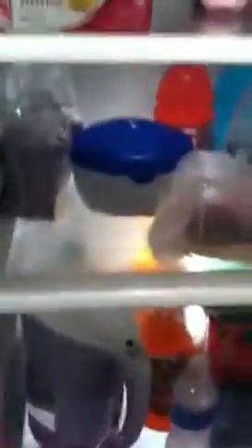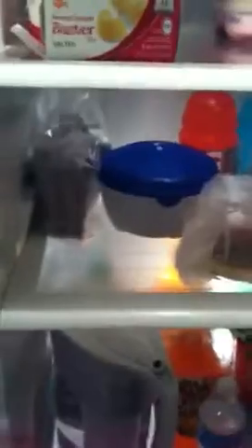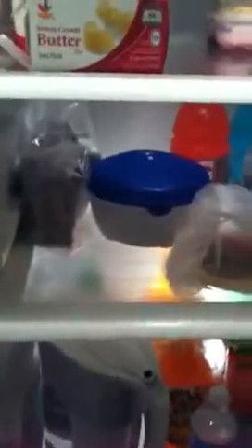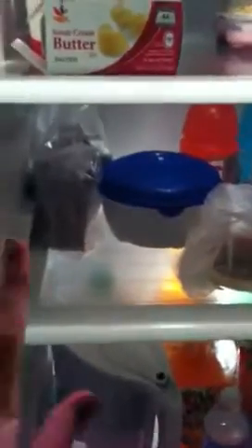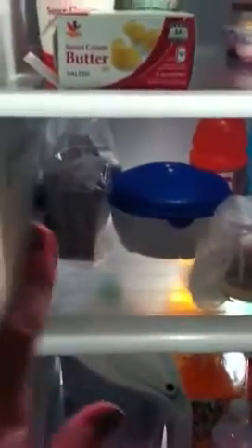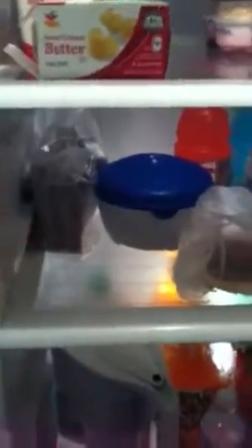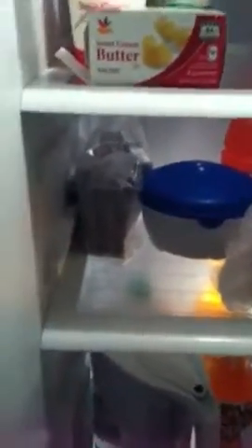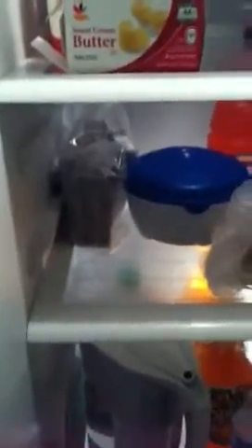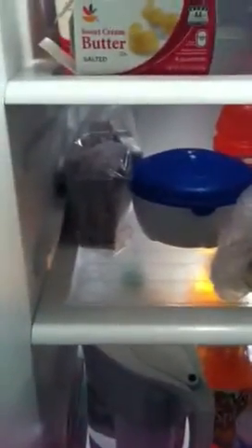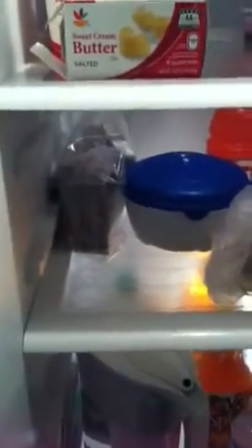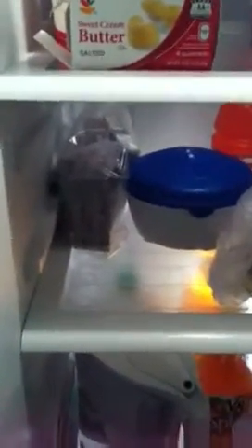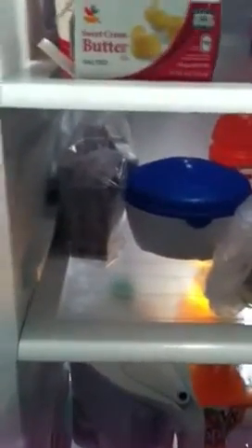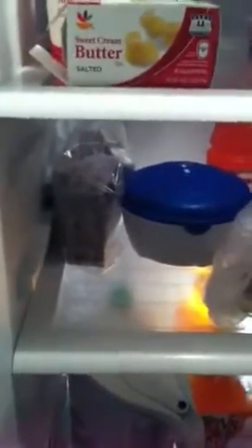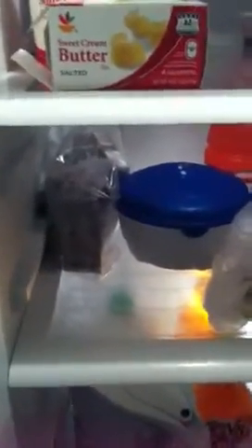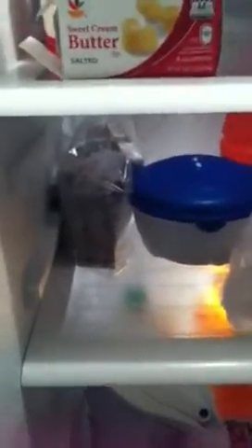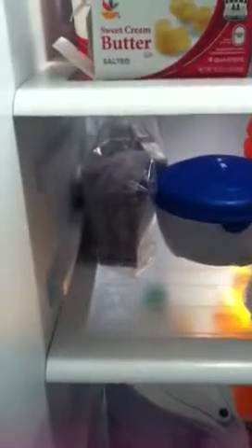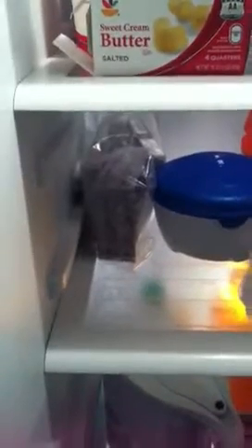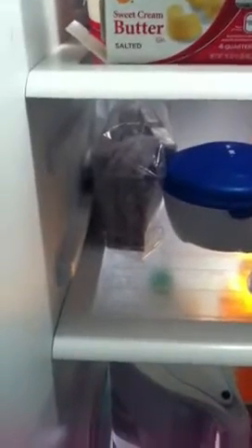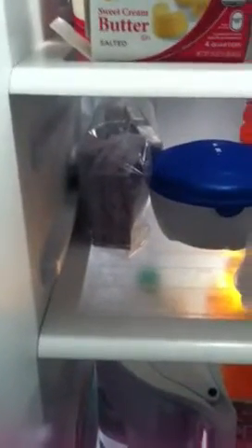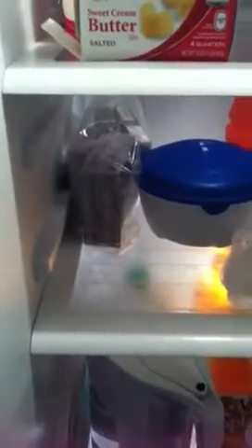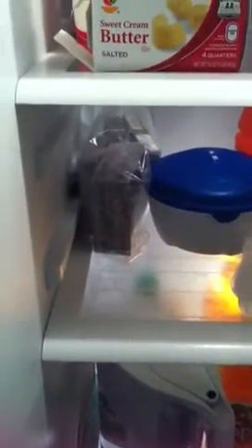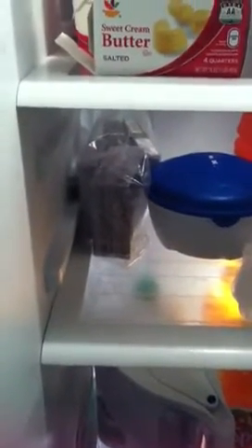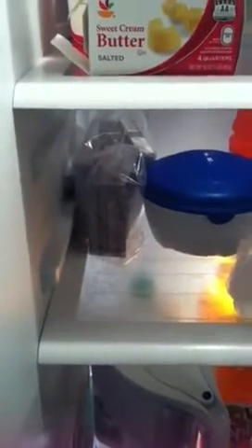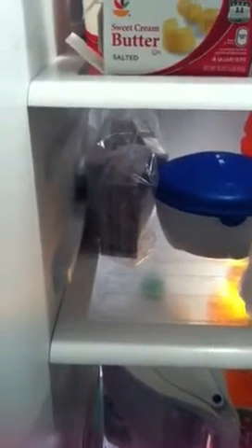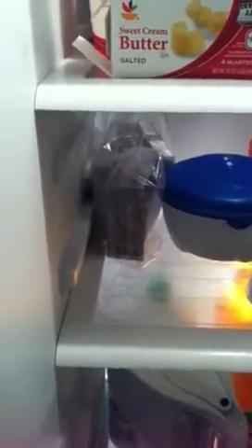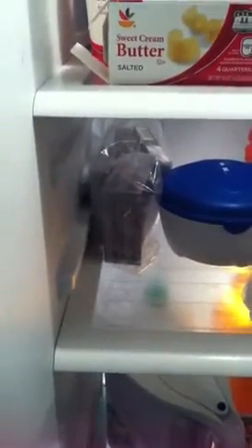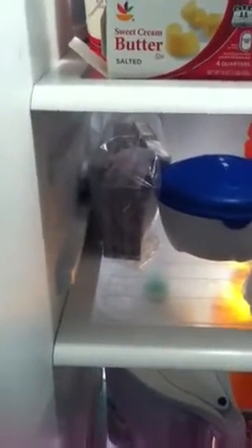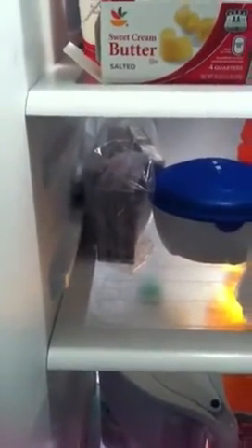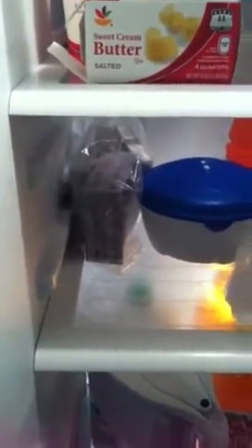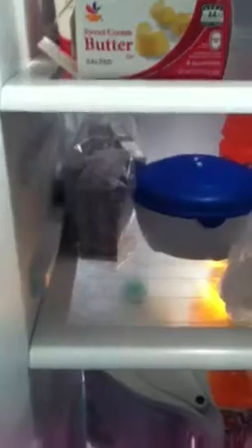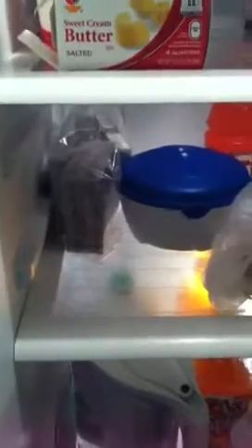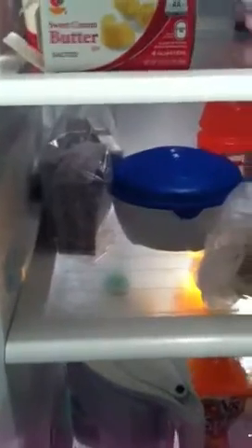And then here I have a ton of folistim. I have no idea what to do with that stuff. Some of it's open, some of it's not. I think it has a 30-day shelf life, but that's after it's been opened, so I don't know what to do with it.